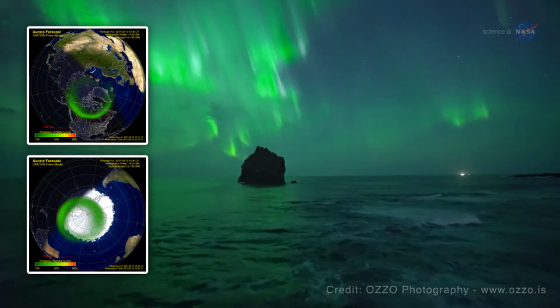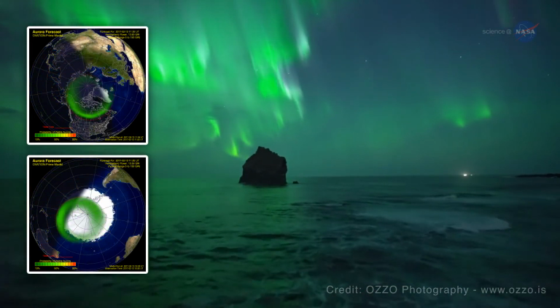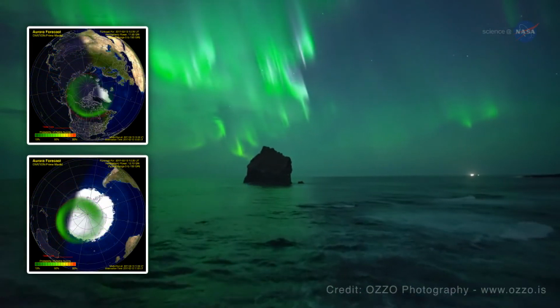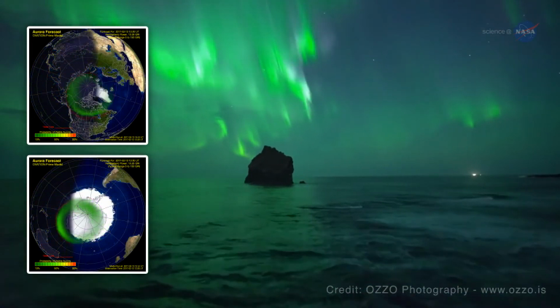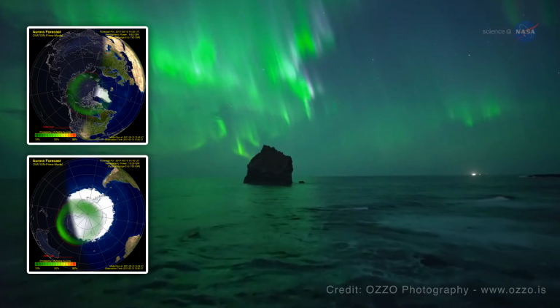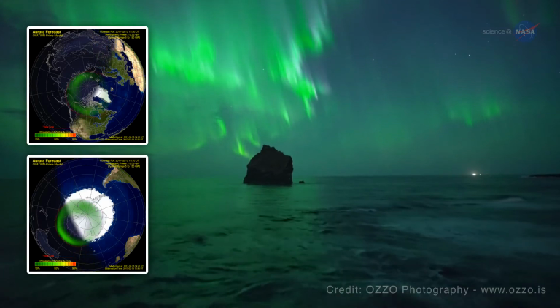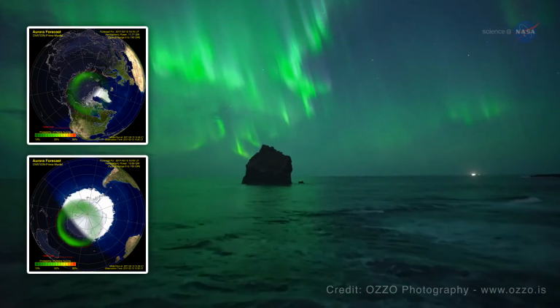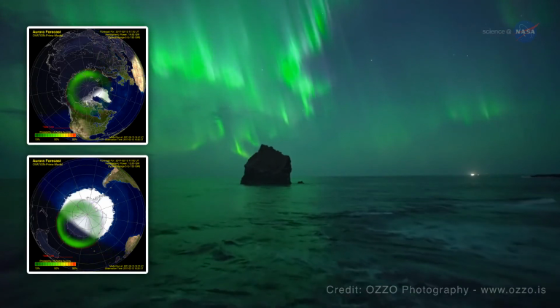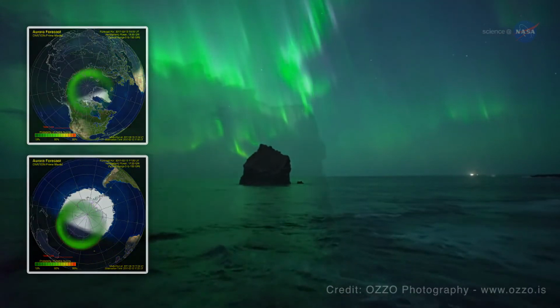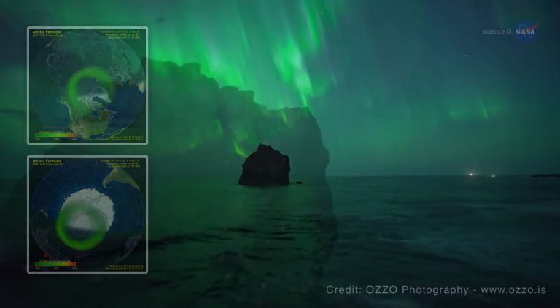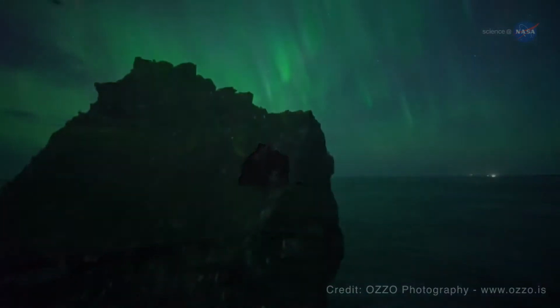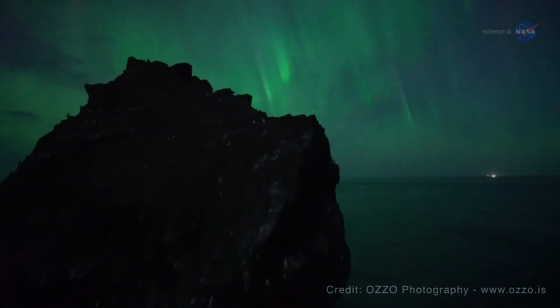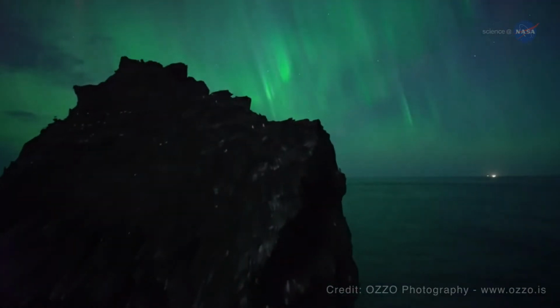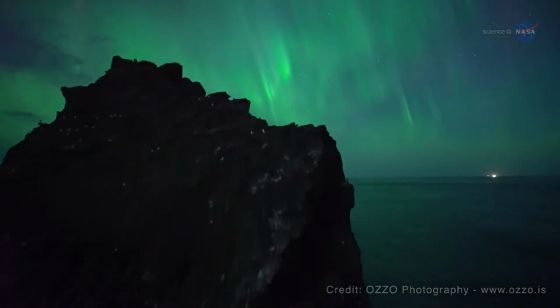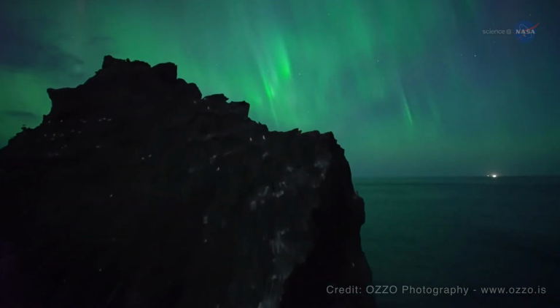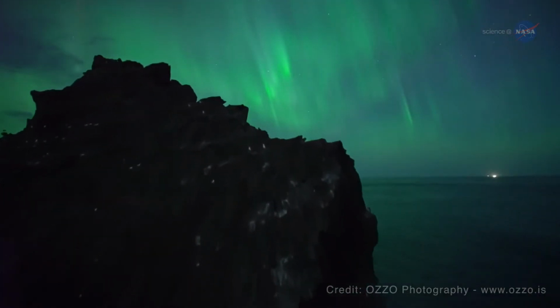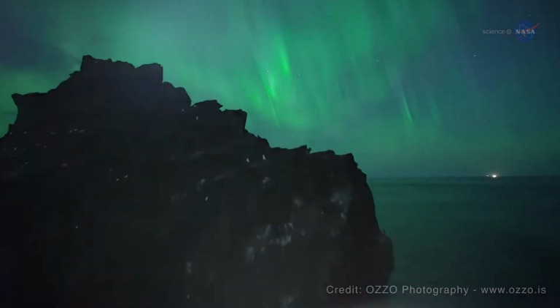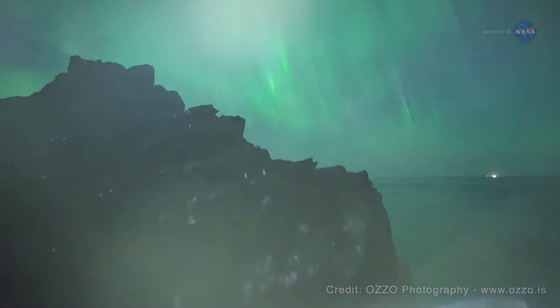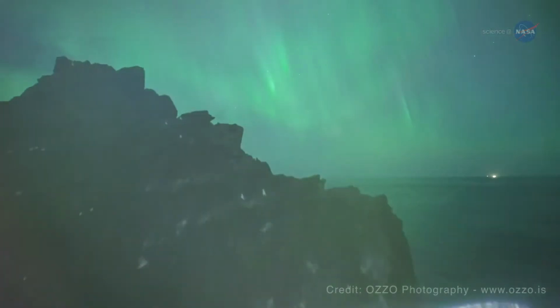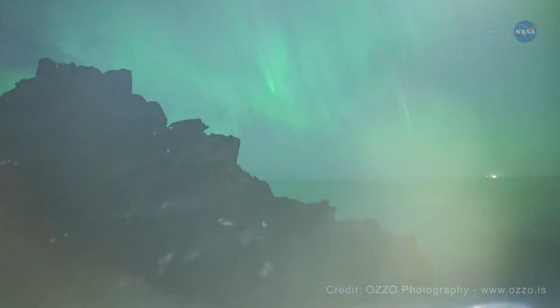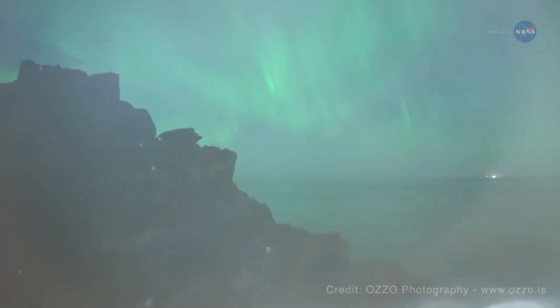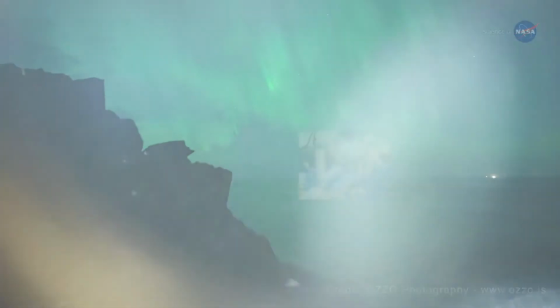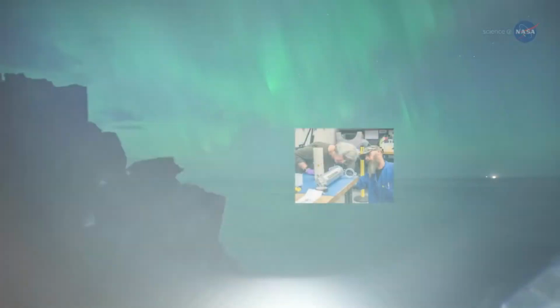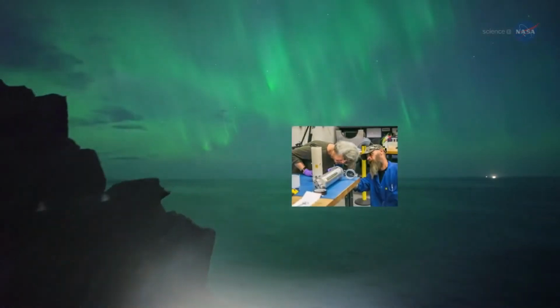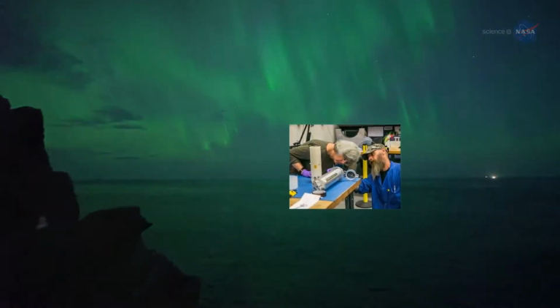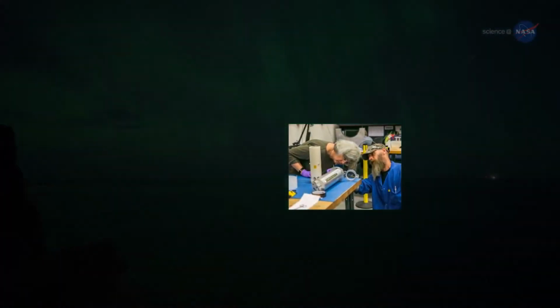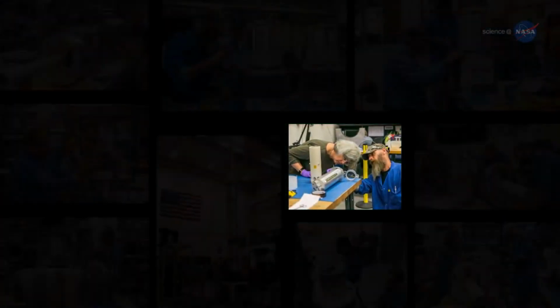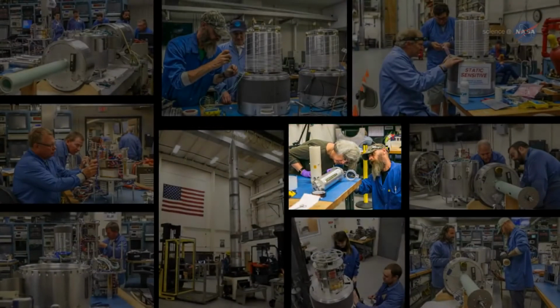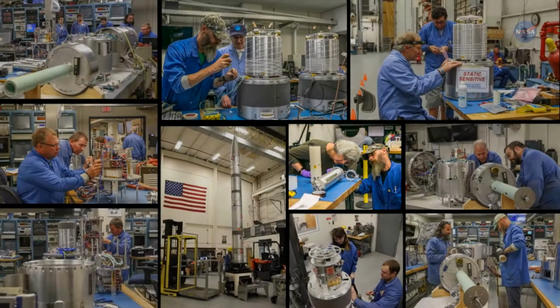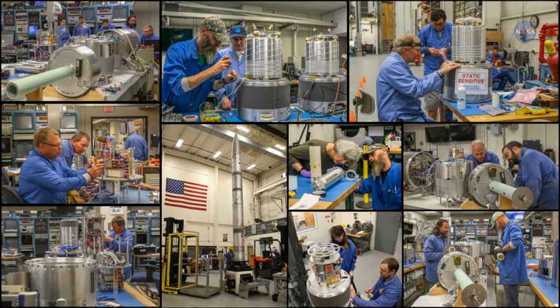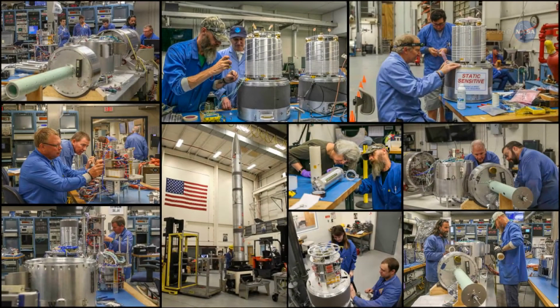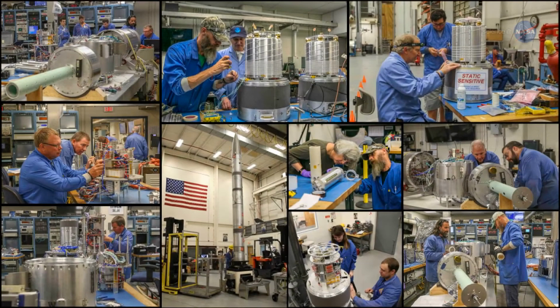We want to understand this movement and structure. Is the movement fast or slow? Why, and where is it going? Lynch is working on a sounding rocket mission that could provide some answers.